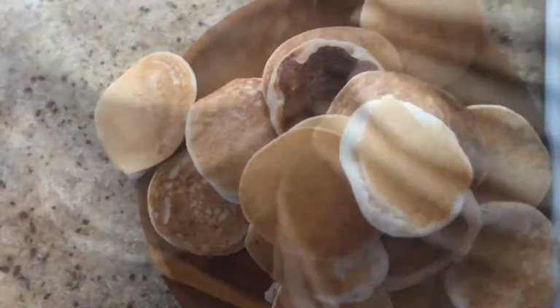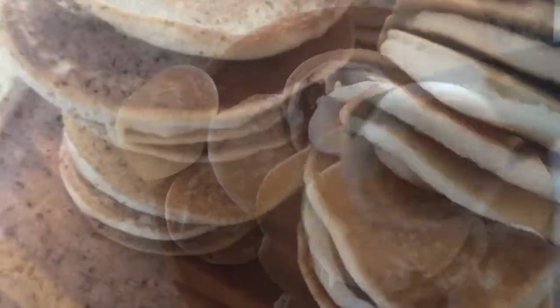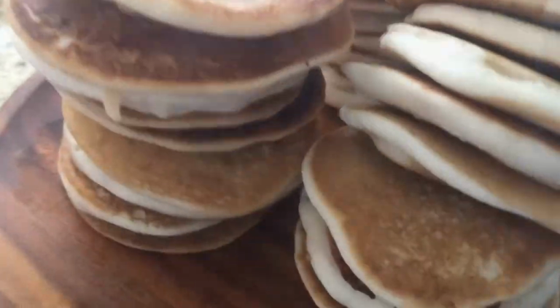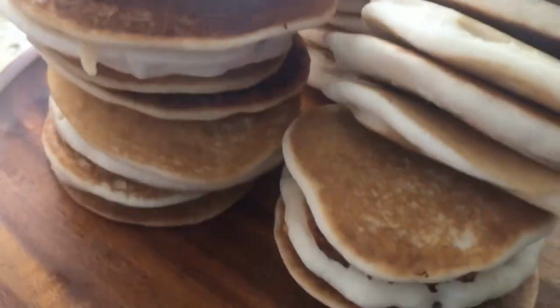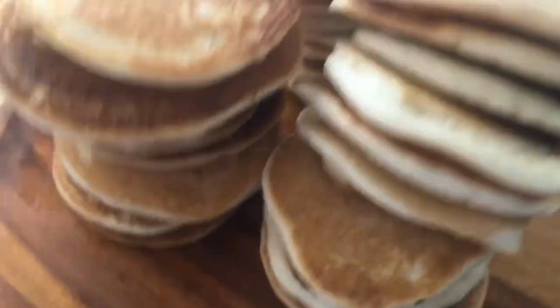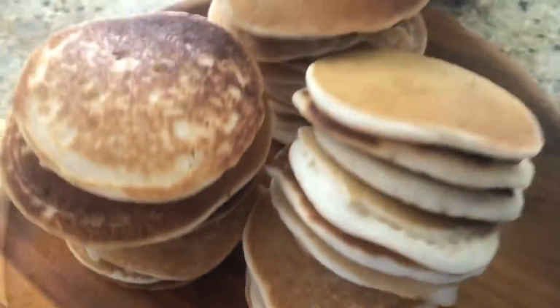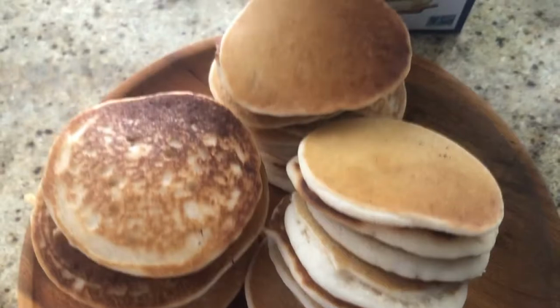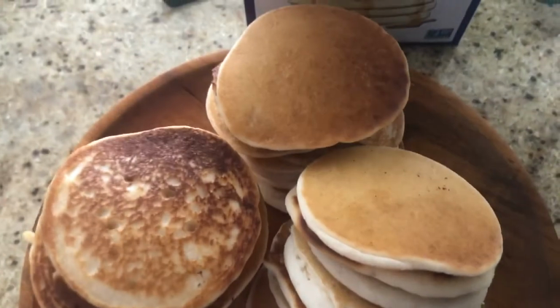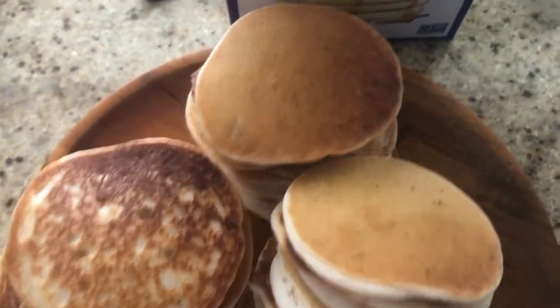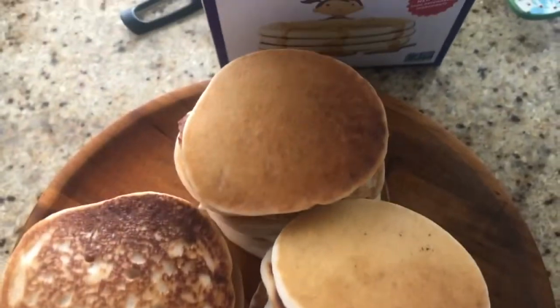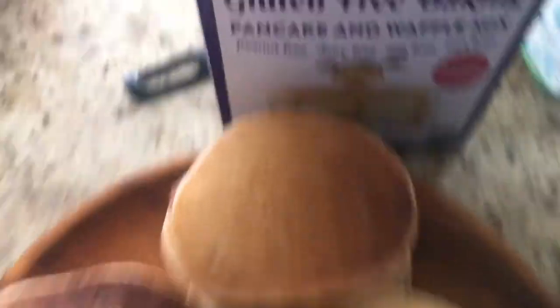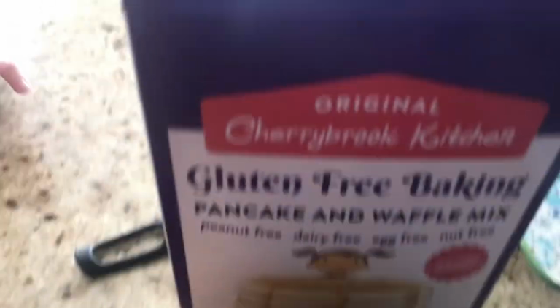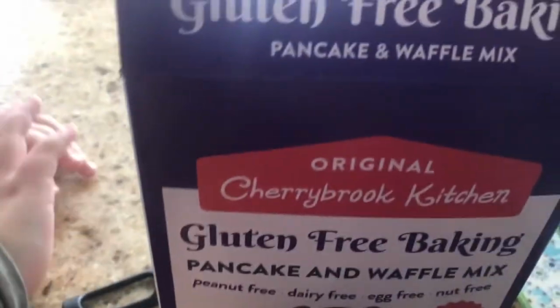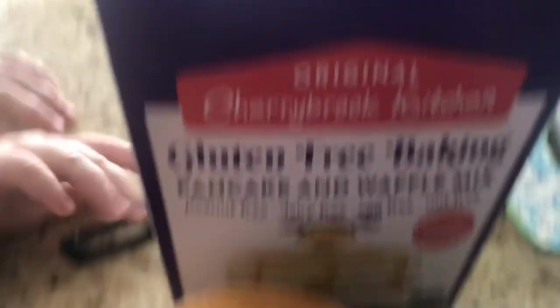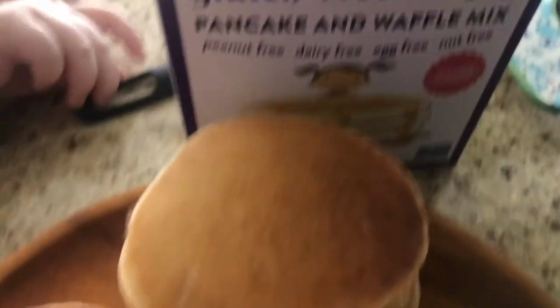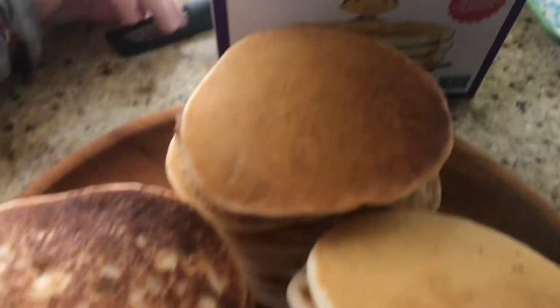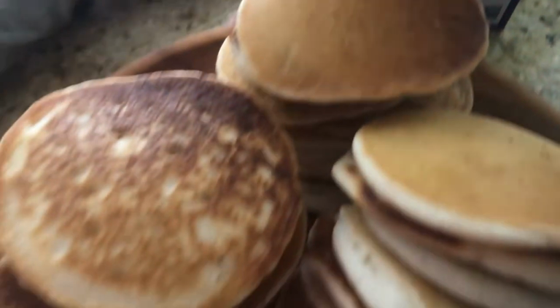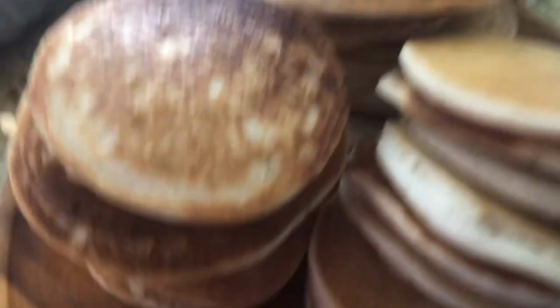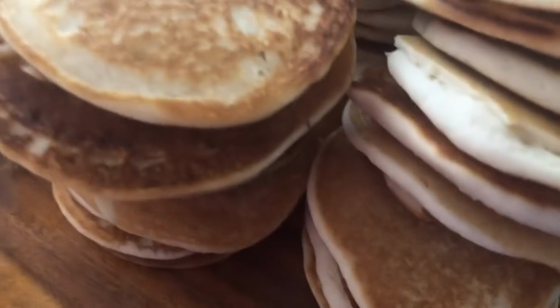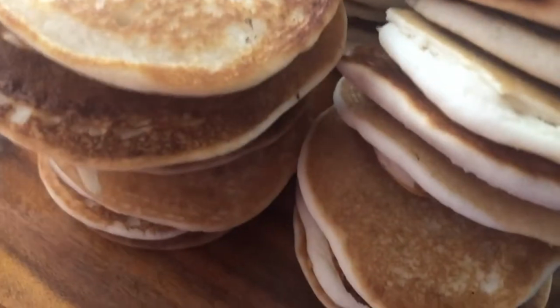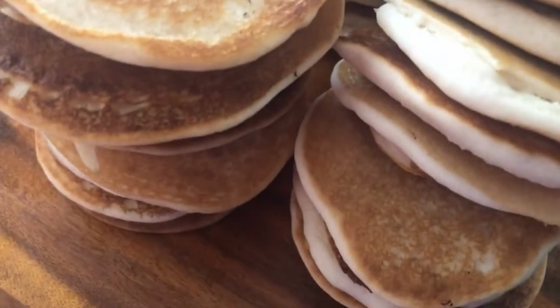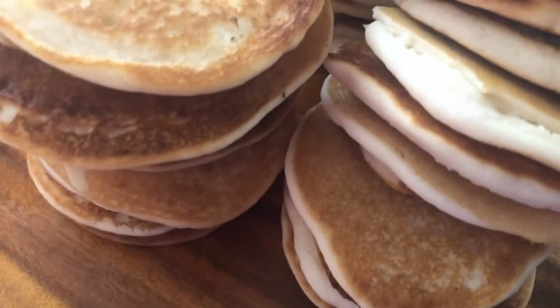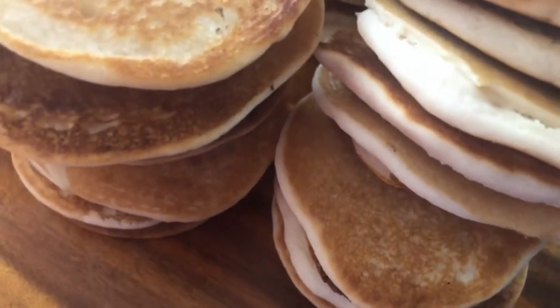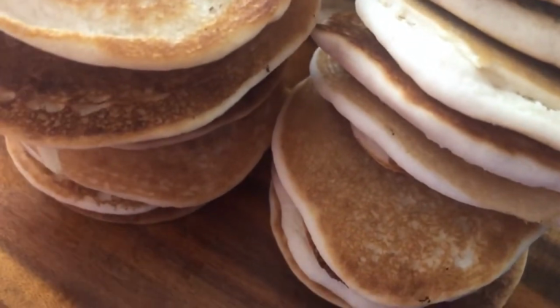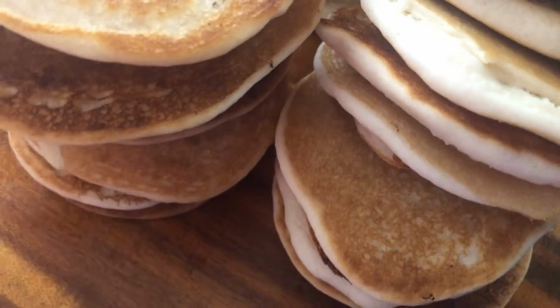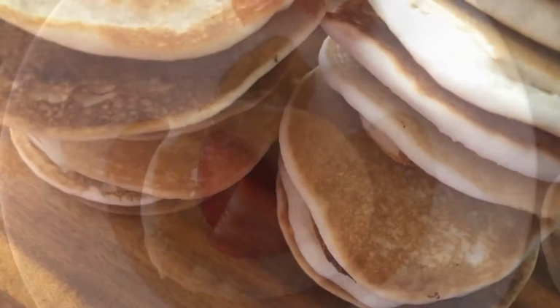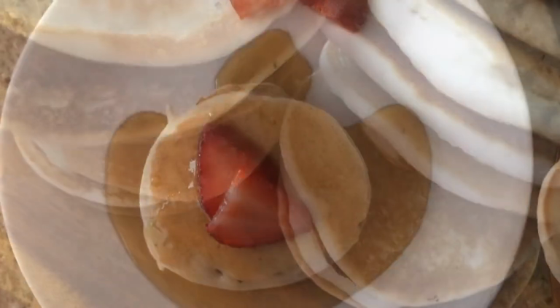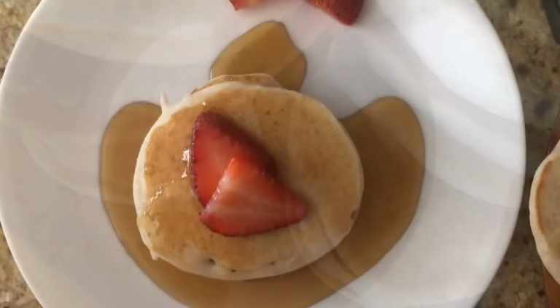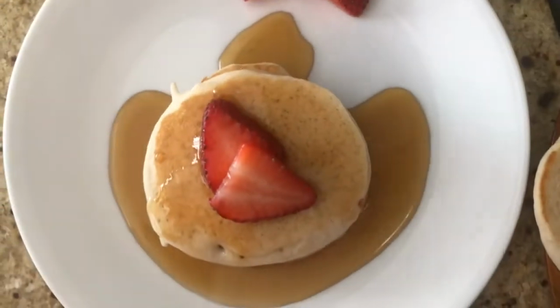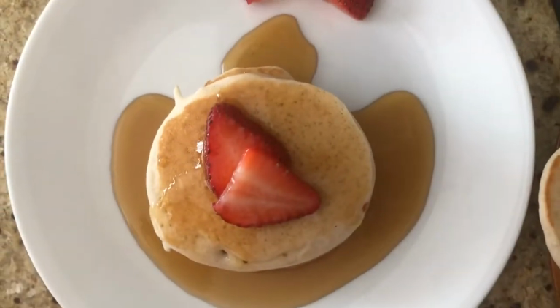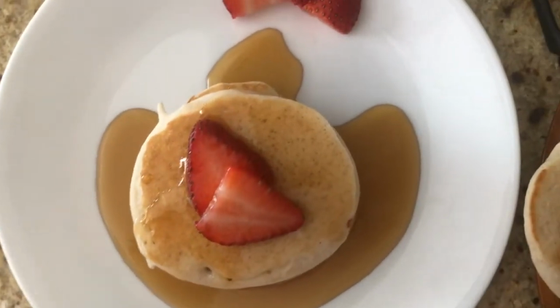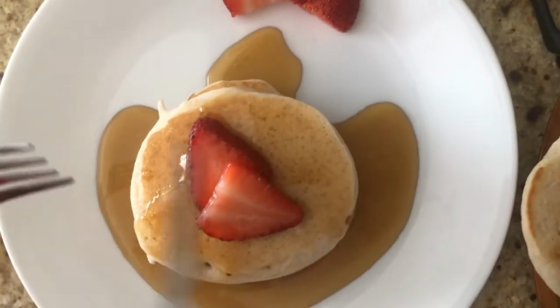Guys, I made 26 medium-sized pancakes. They smell delicious. Can't wait to eat them. Bon appétit, it's time to eat.